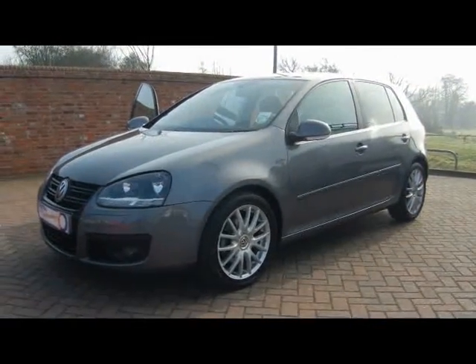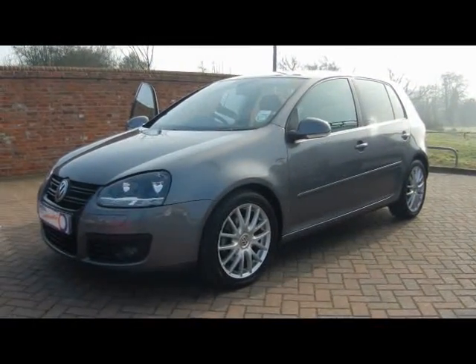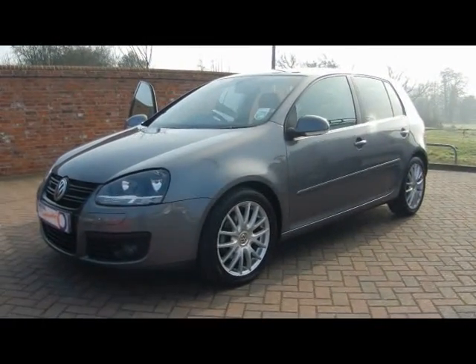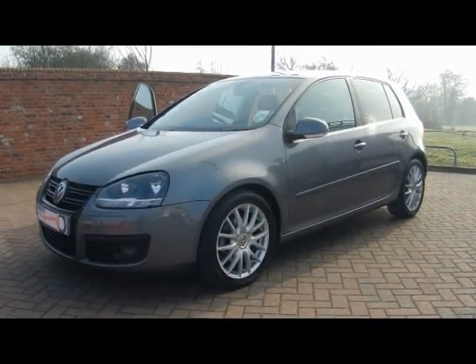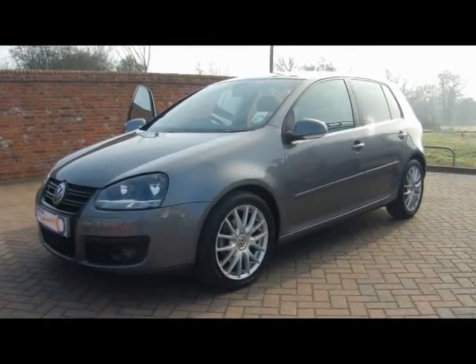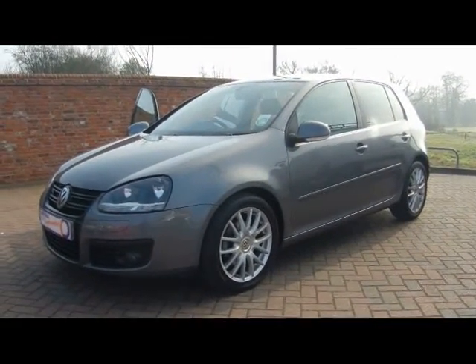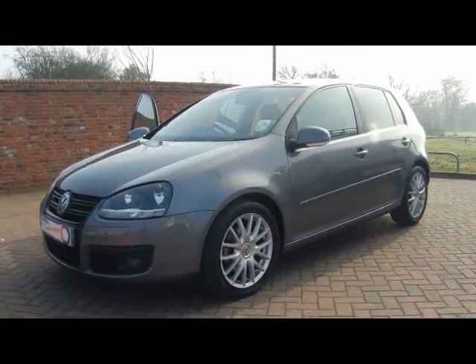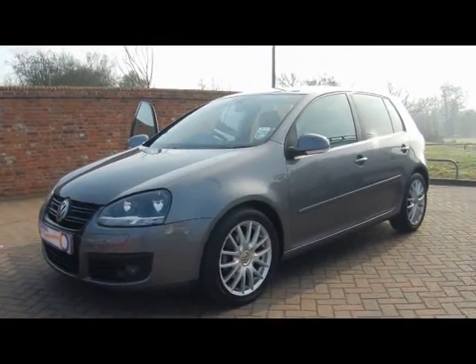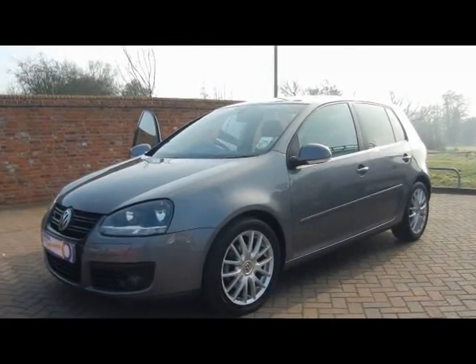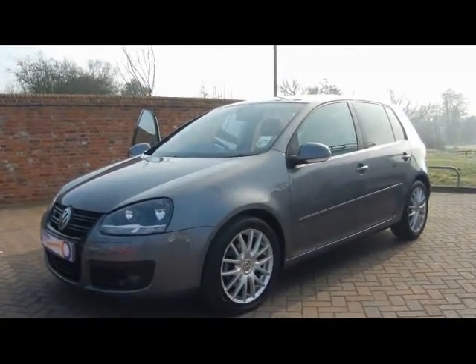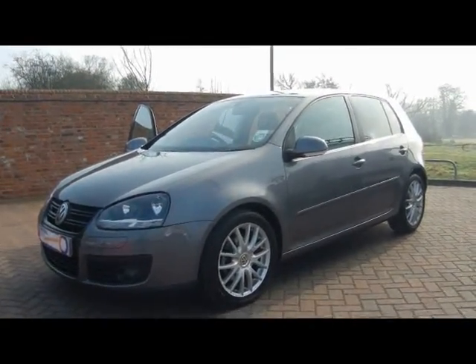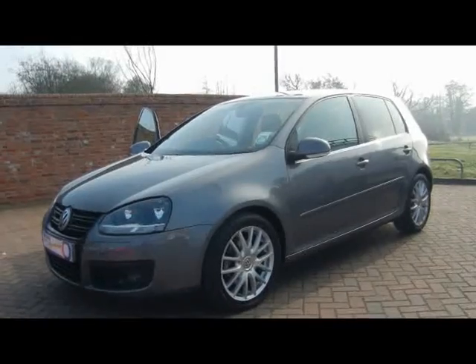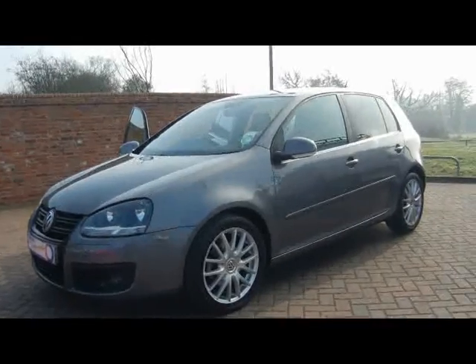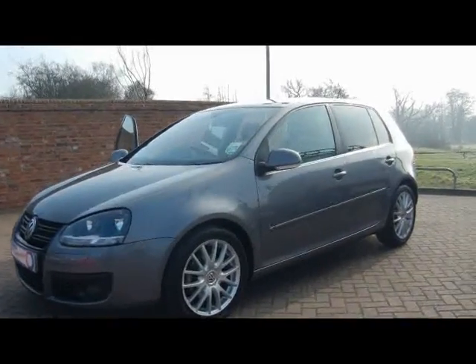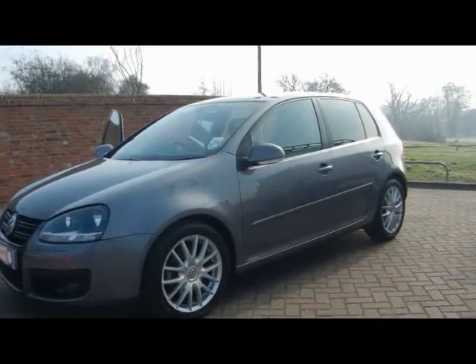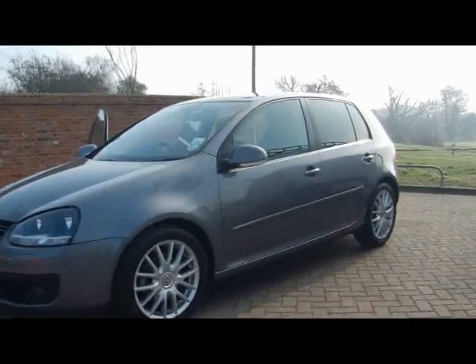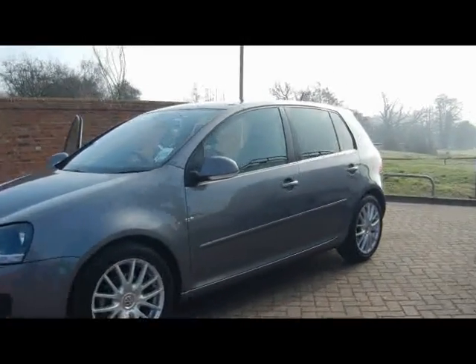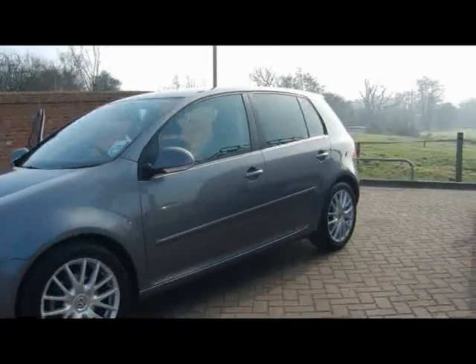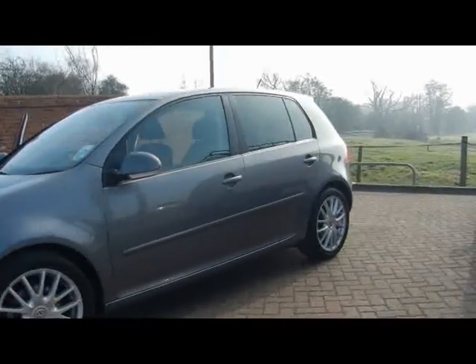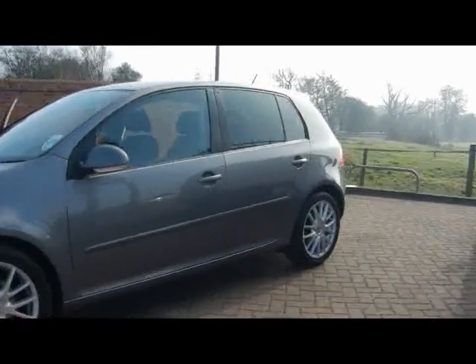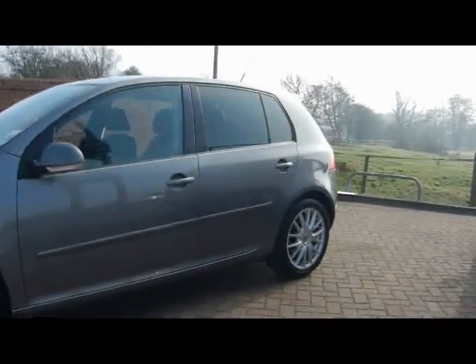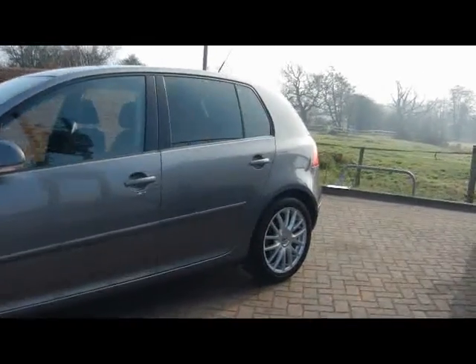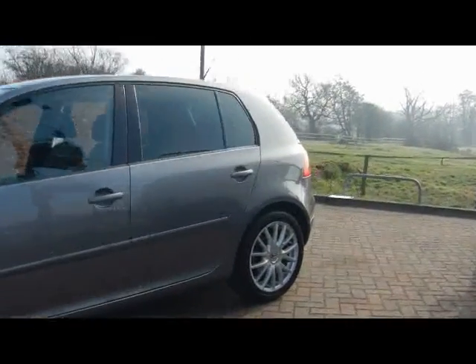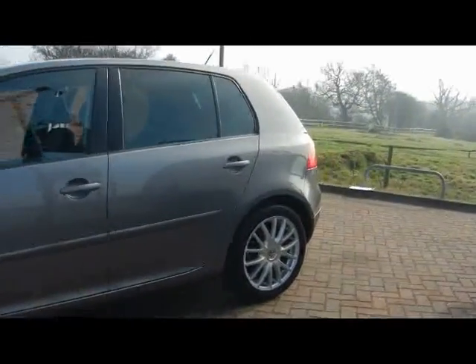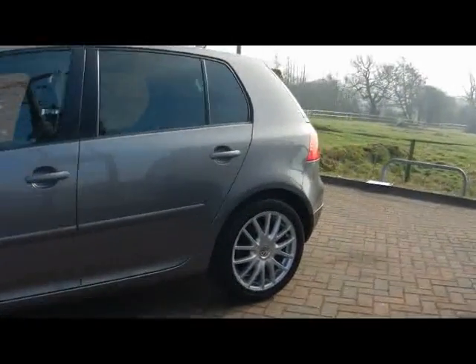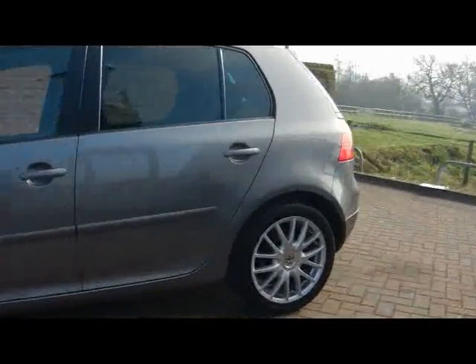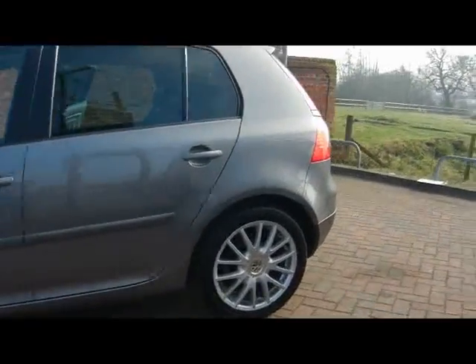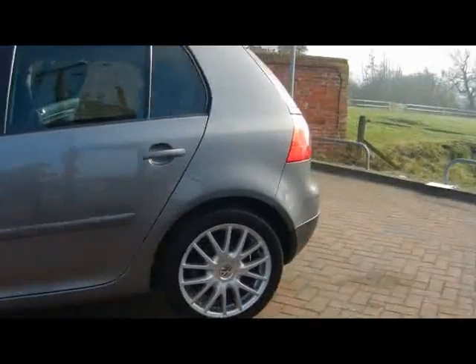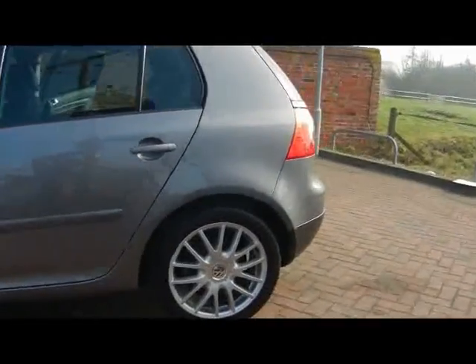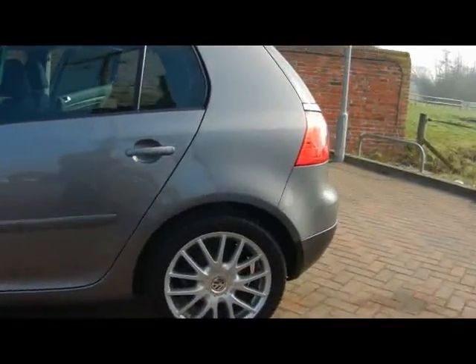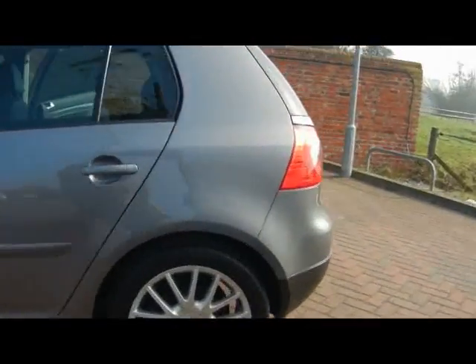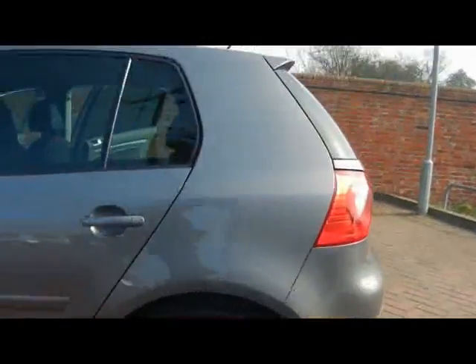Welcome to Imperial Cars. We have a VW Golf GT Sport 2.0L TDI 140 on a 58 plate. We'll take you for a brief tour around the car to highlight some features and to give you an idea of the condition as well.